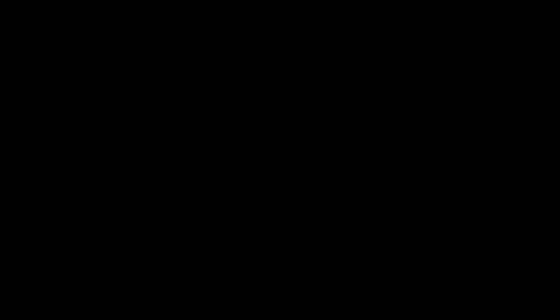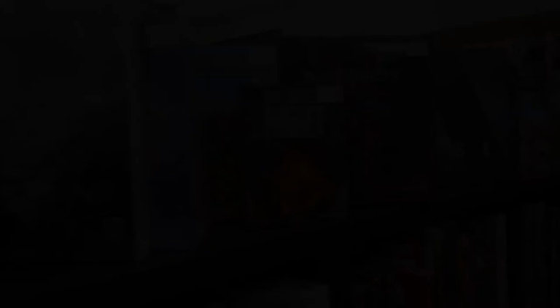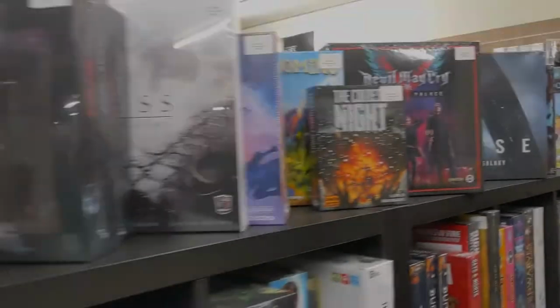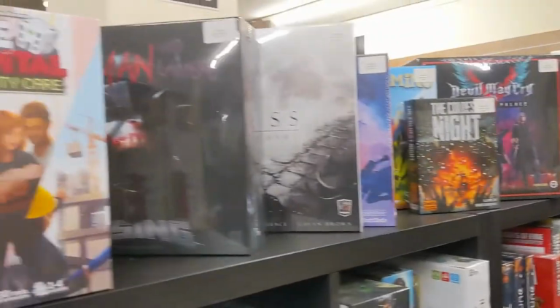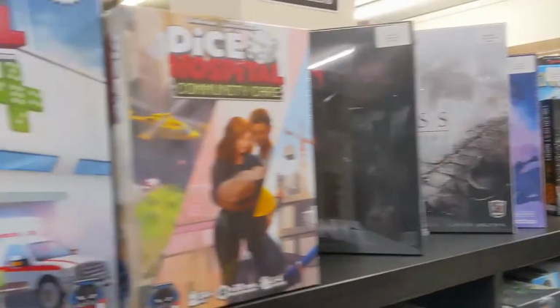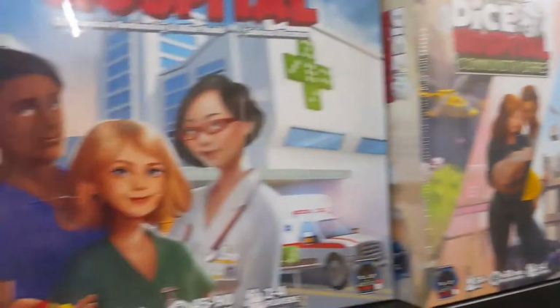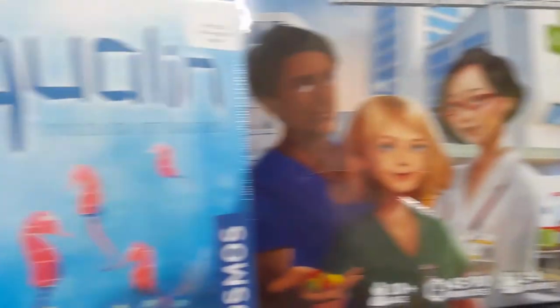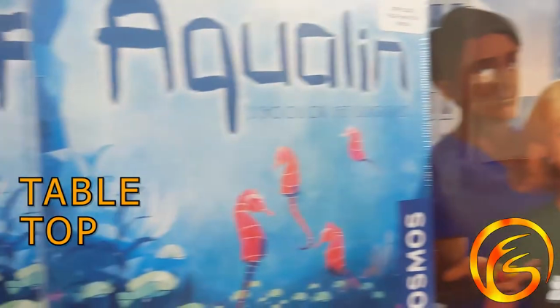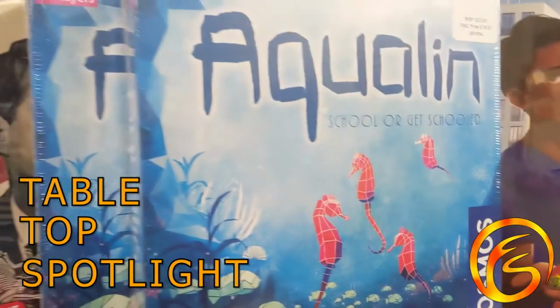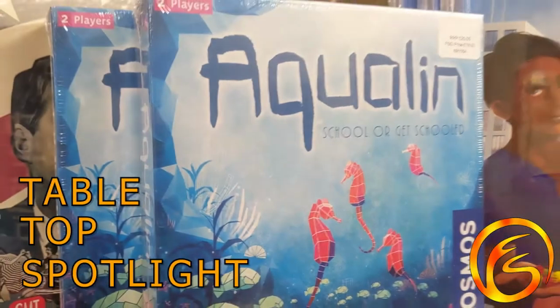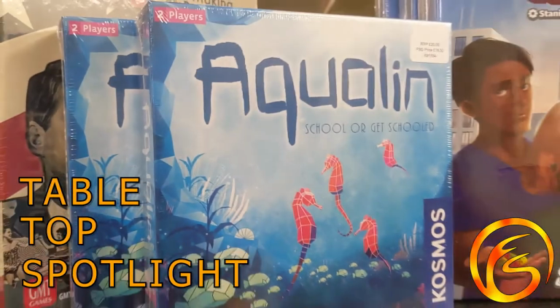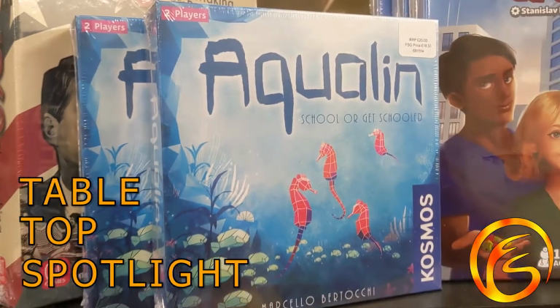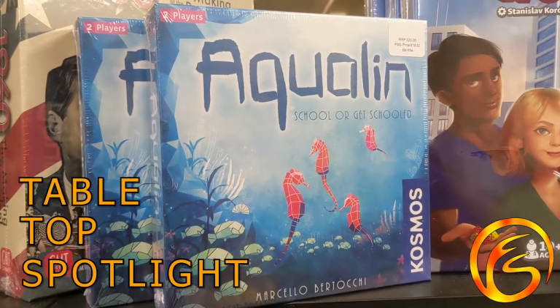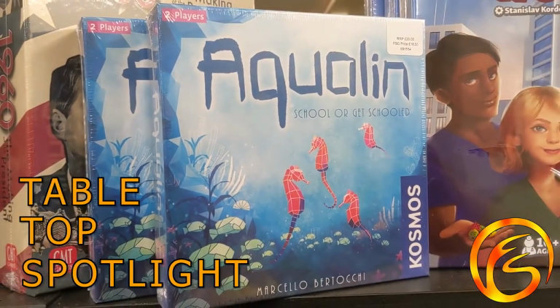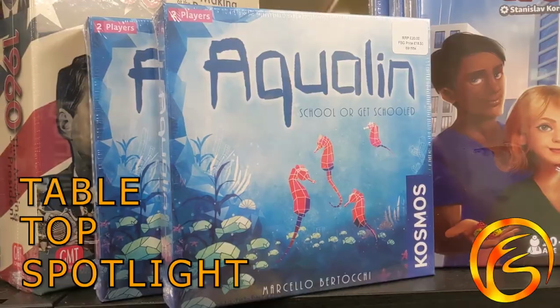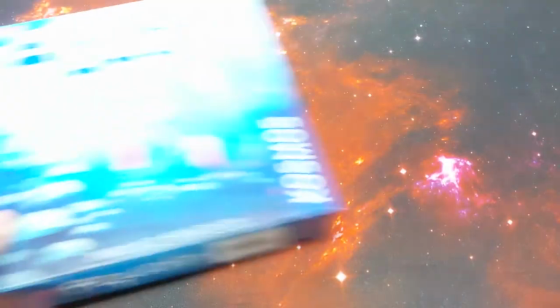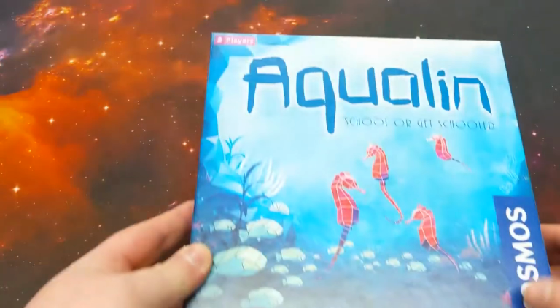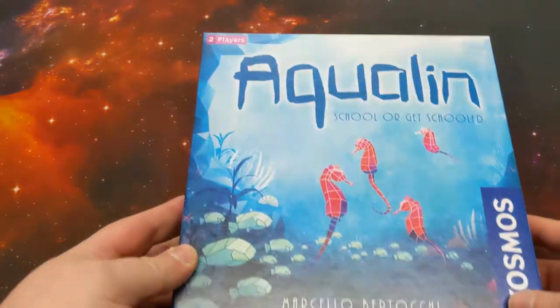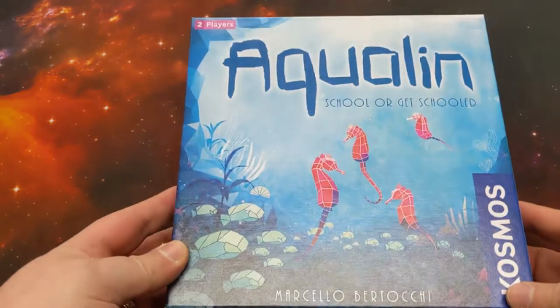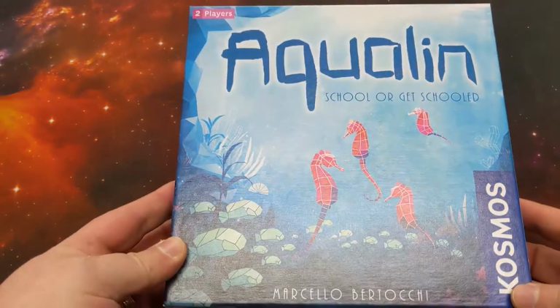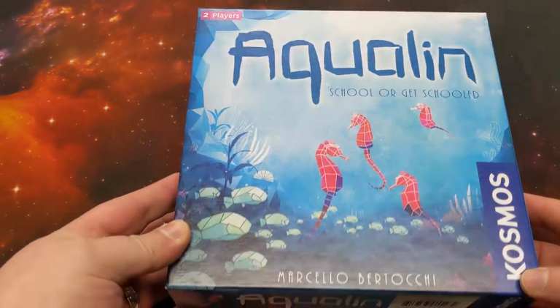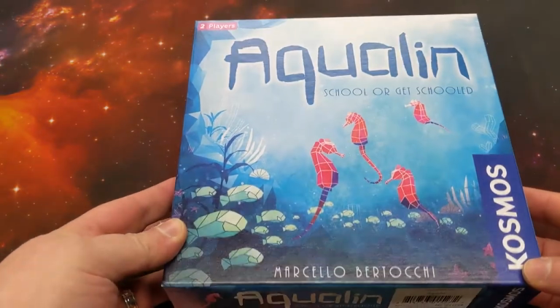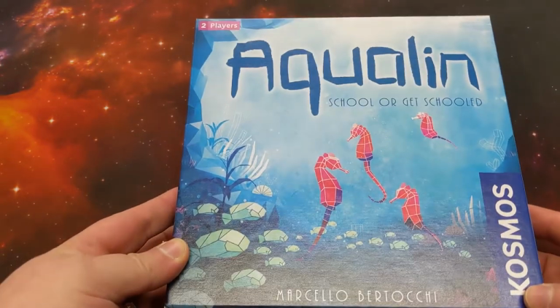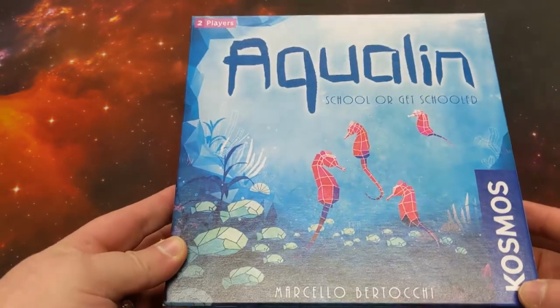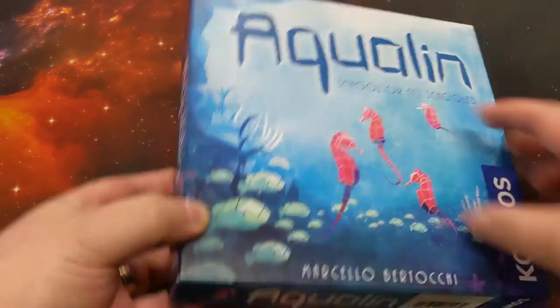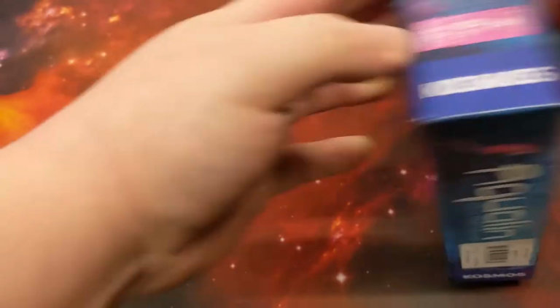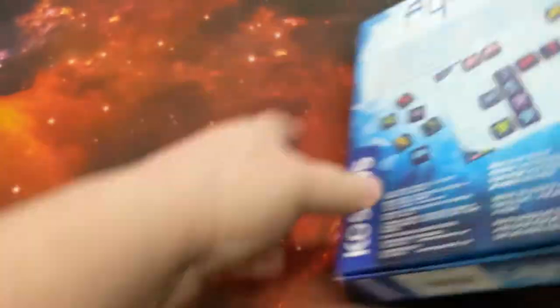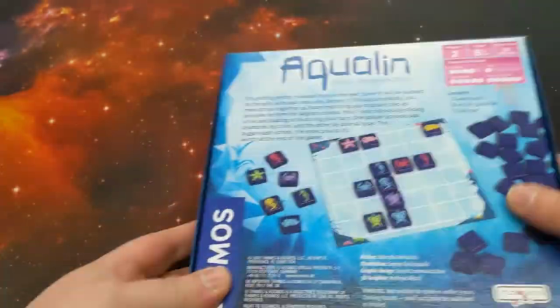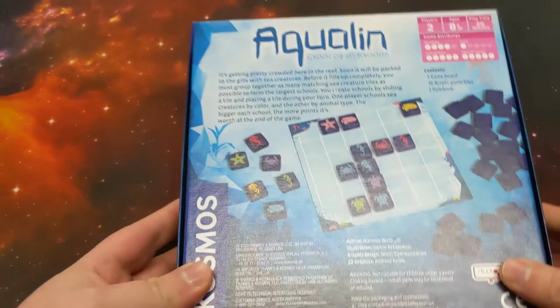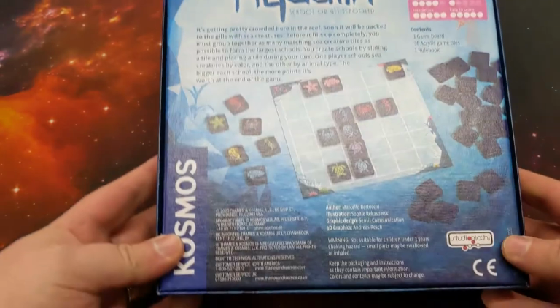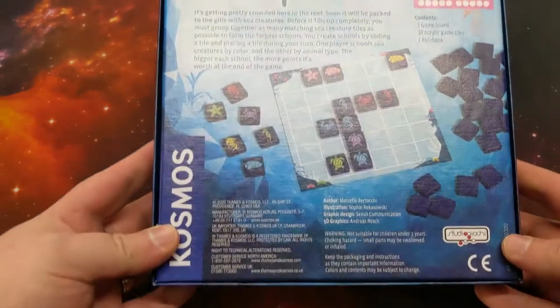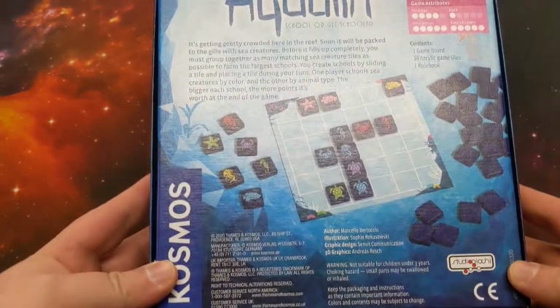Hello, my name's Jake from Firestorm Games, and I'm here today with another Tabletop Spotlight. Today we're looking at Aquilin. This is a lovely little two-player game, it's in our 20 minutes or less category, and it's an abstract strategy.